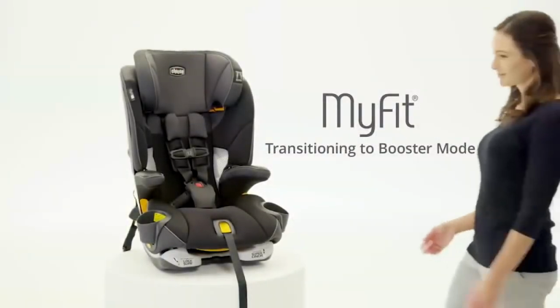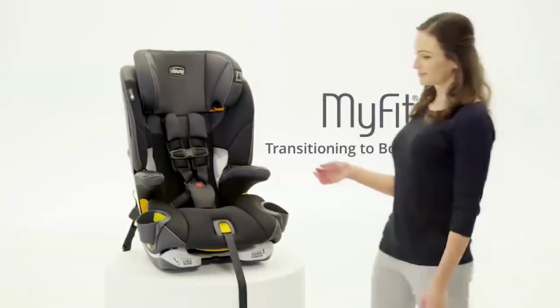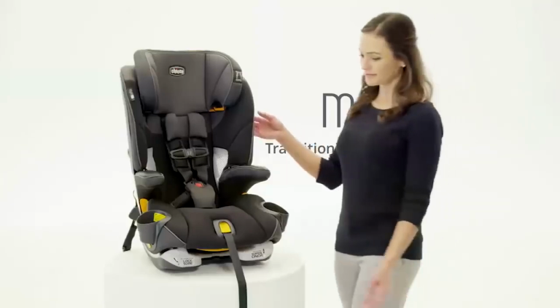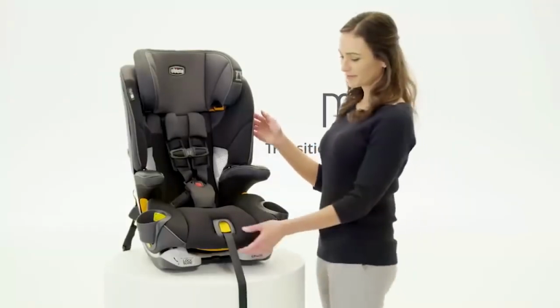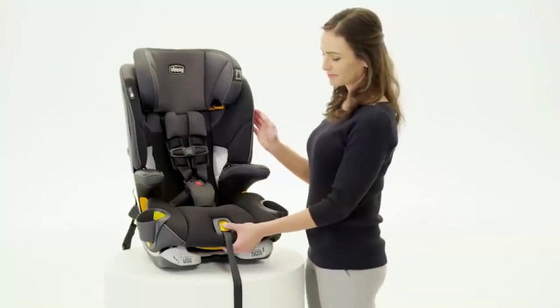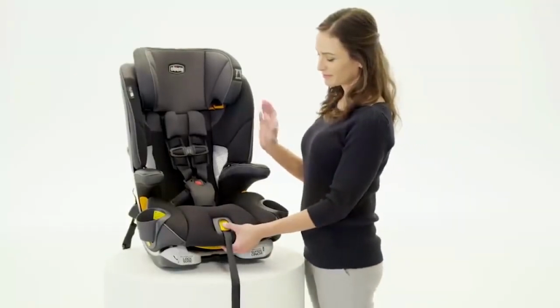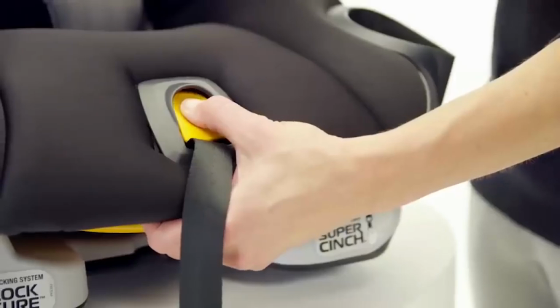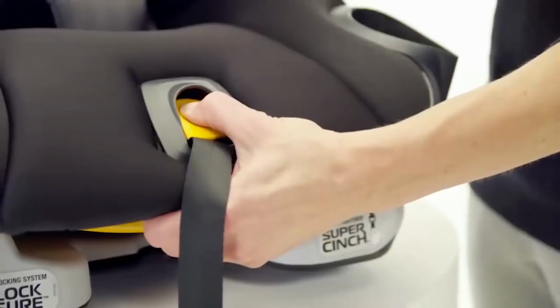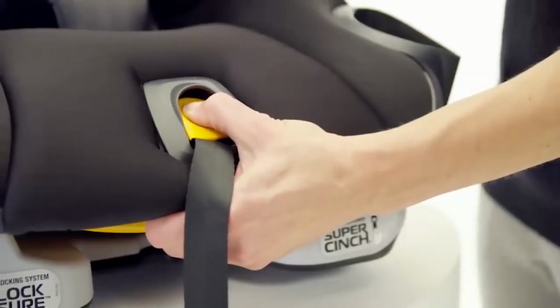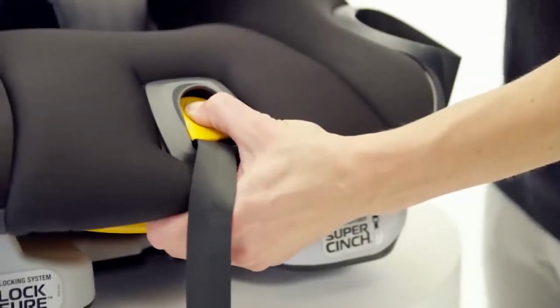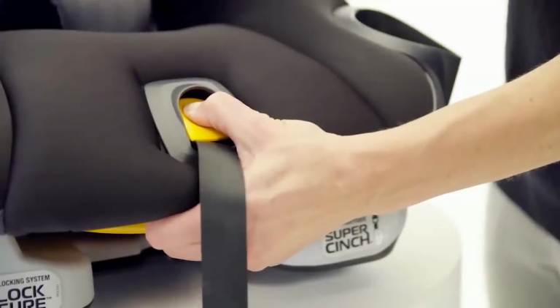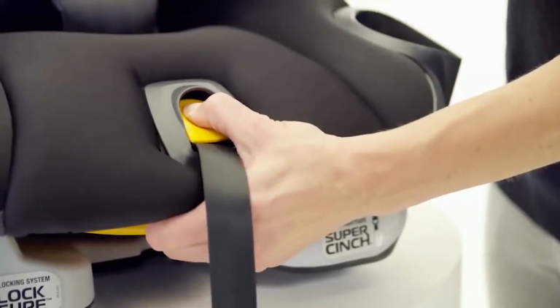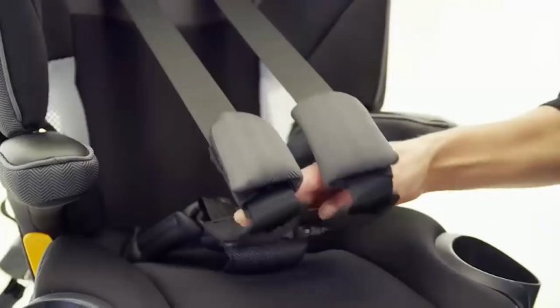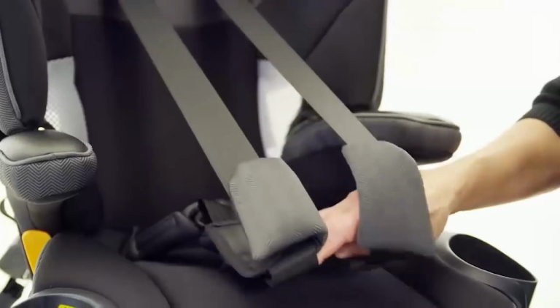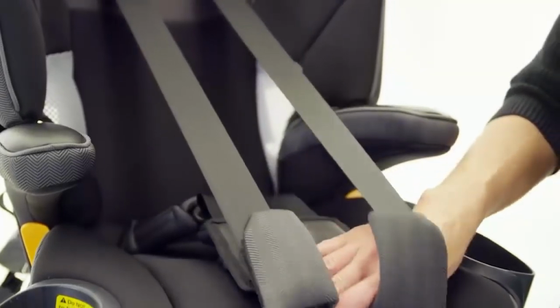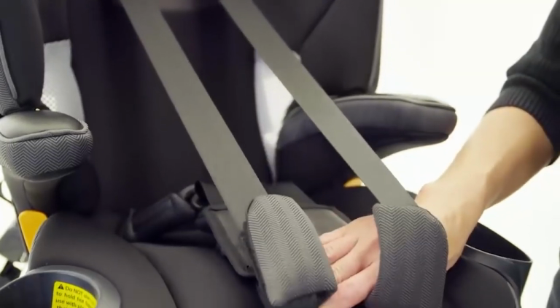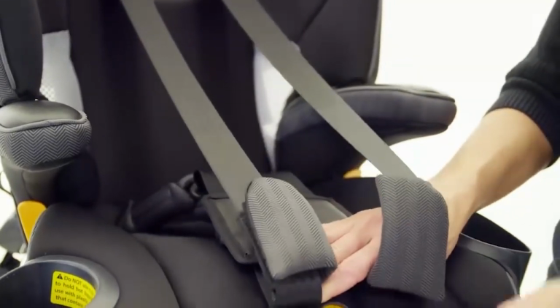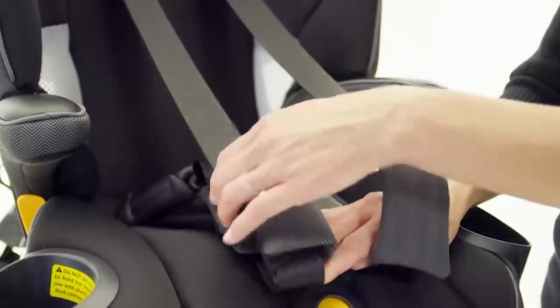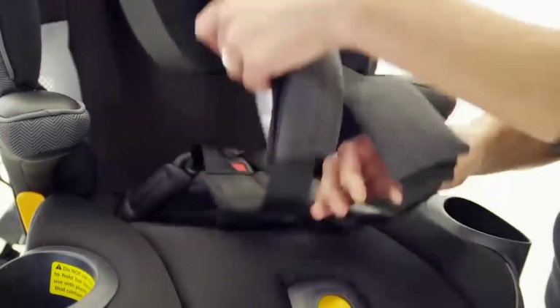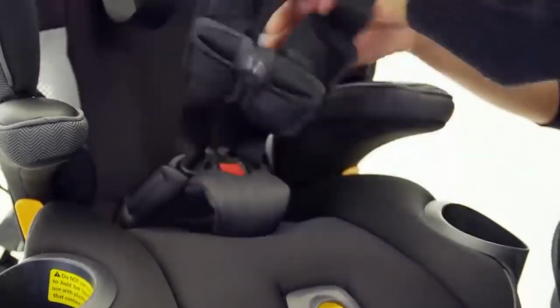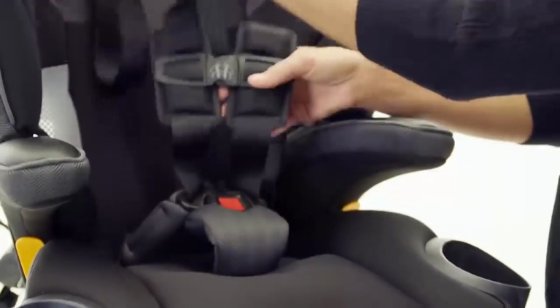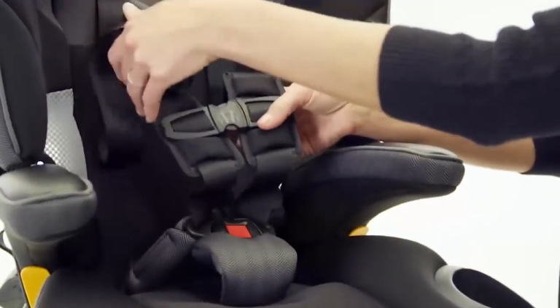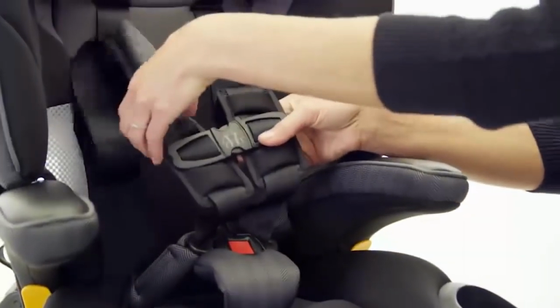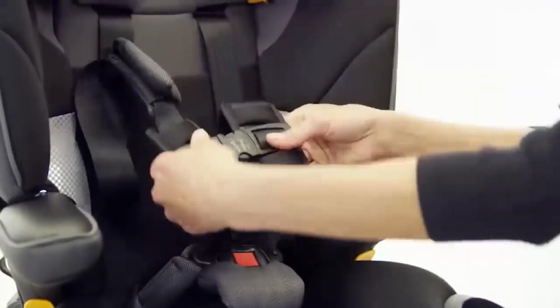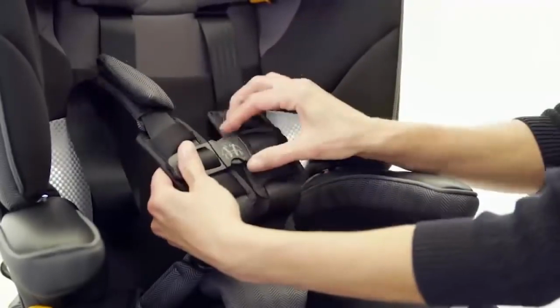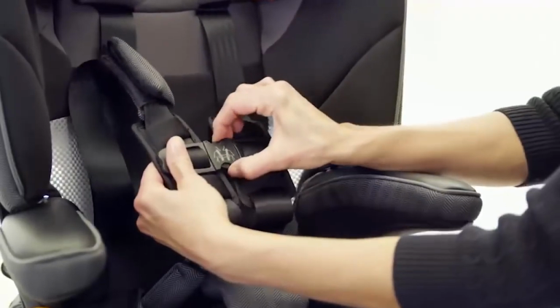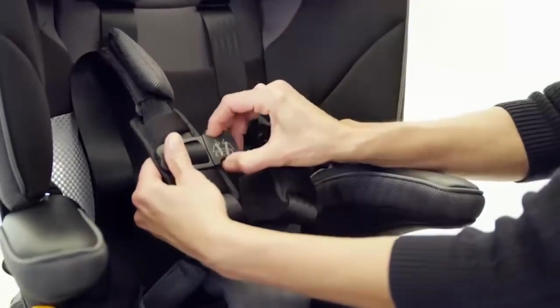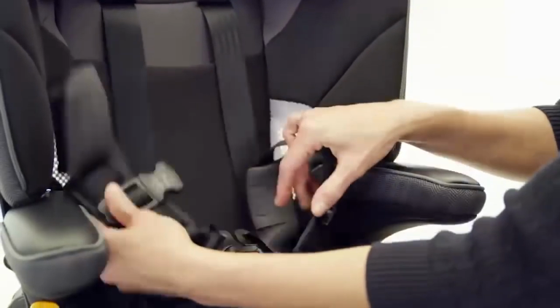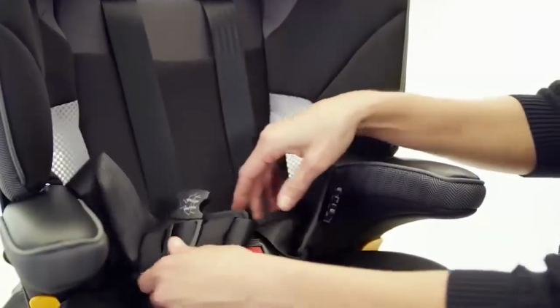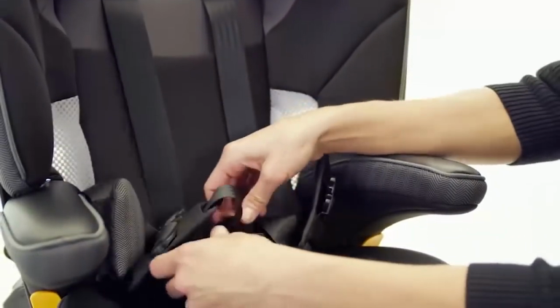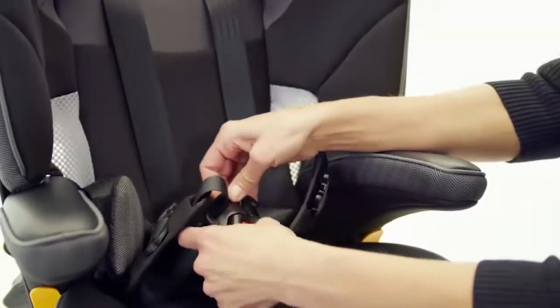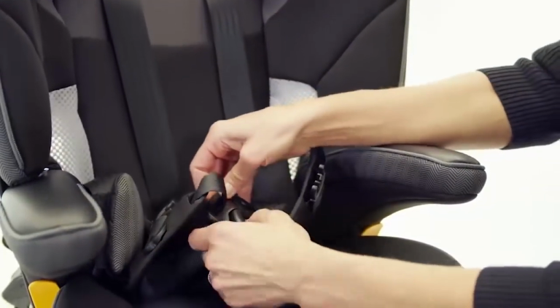To convert the MiFit into booster mode, press the harness release button on the front of the MiFit and pull out on both of the harness straps as far as possible to loosen the harness. Then, unbuckle the chest clip and crotch buckle.